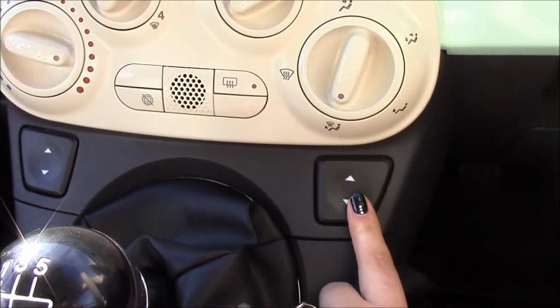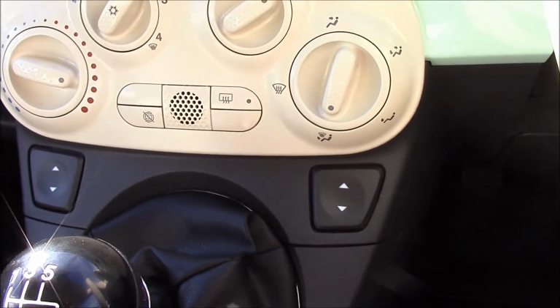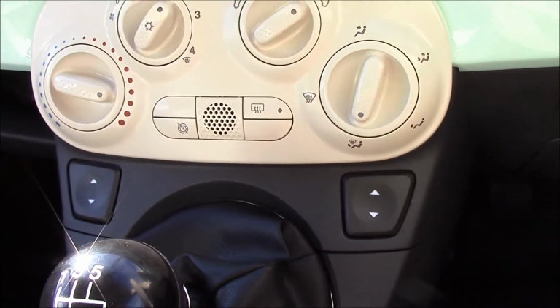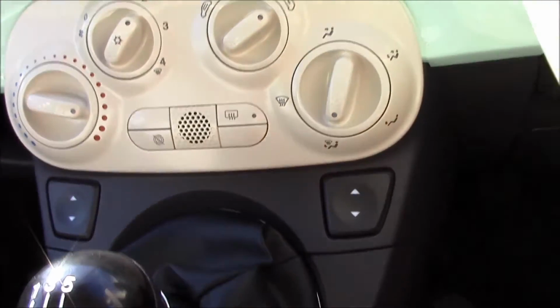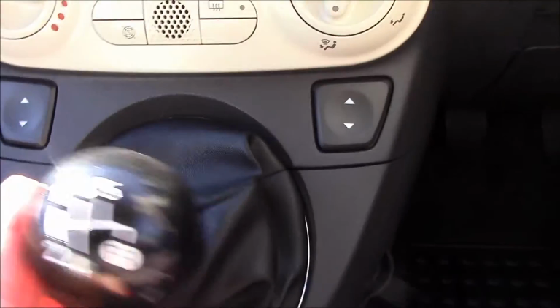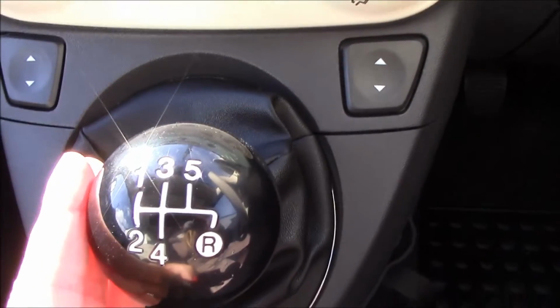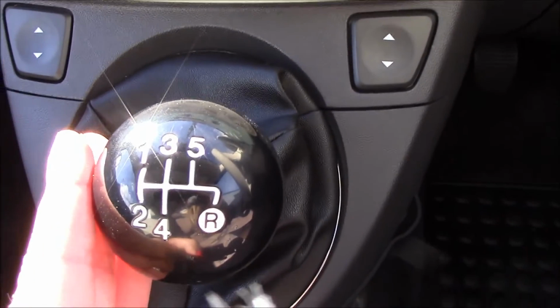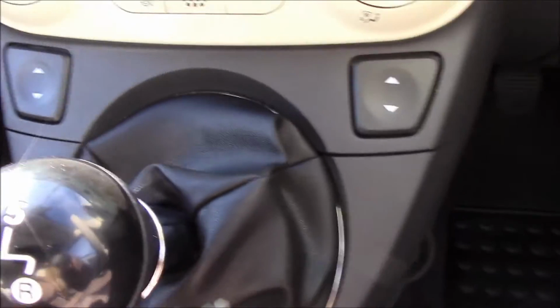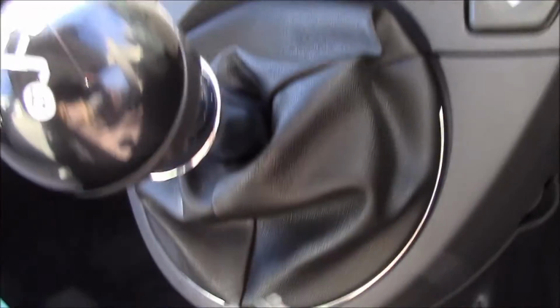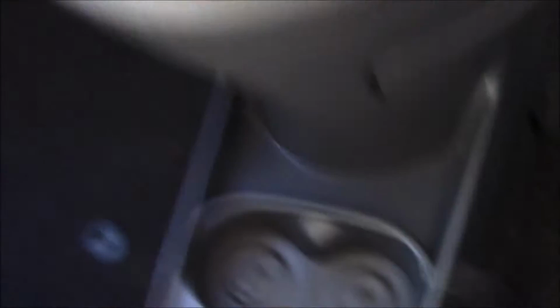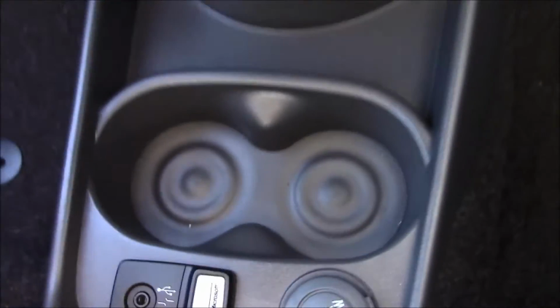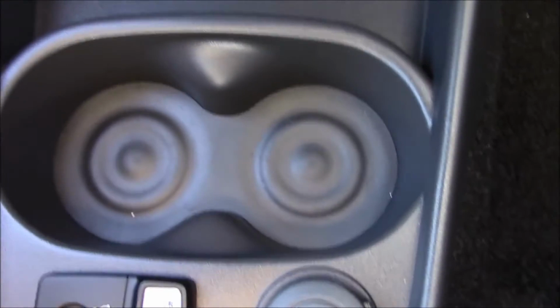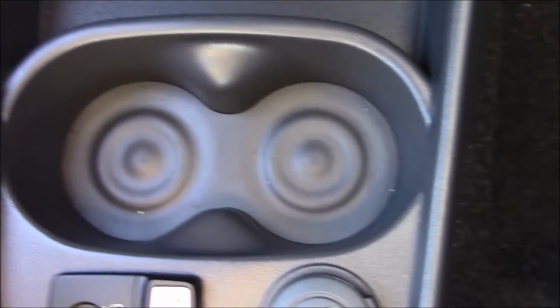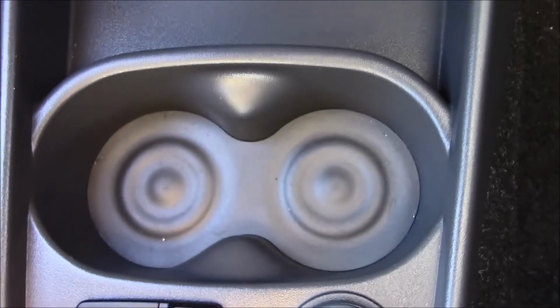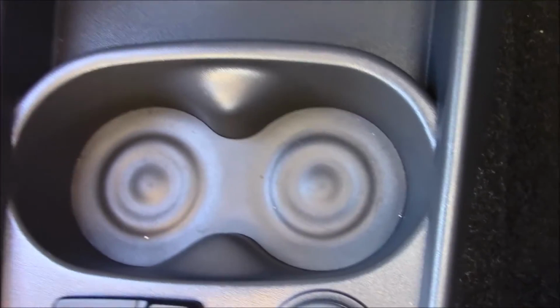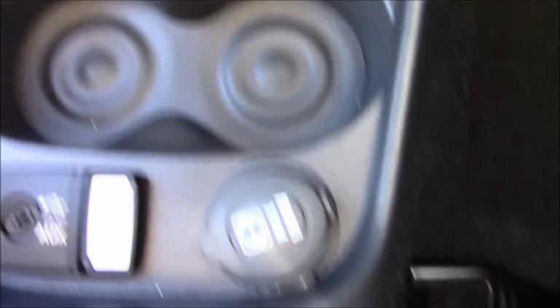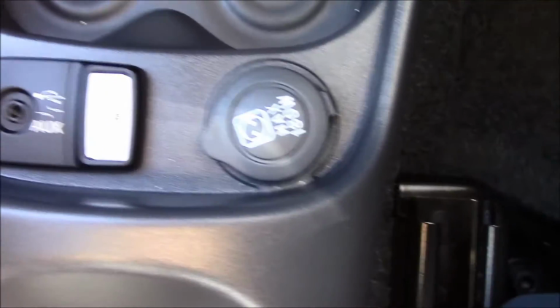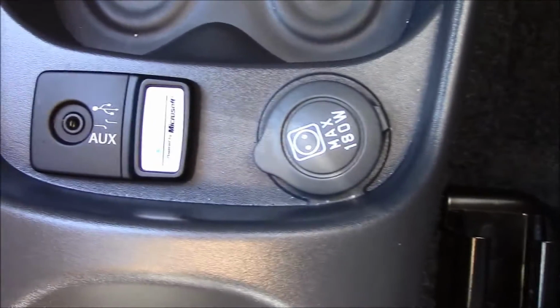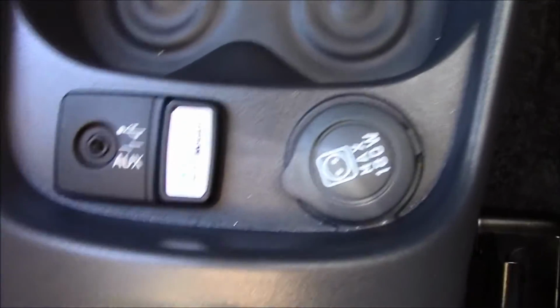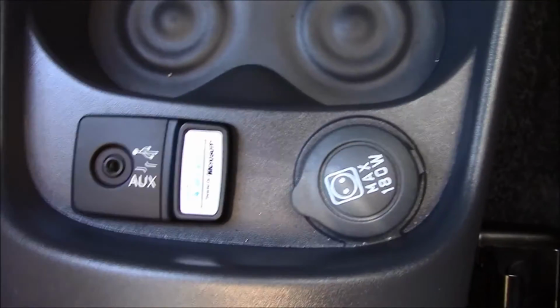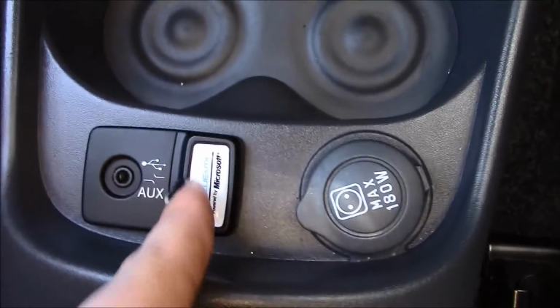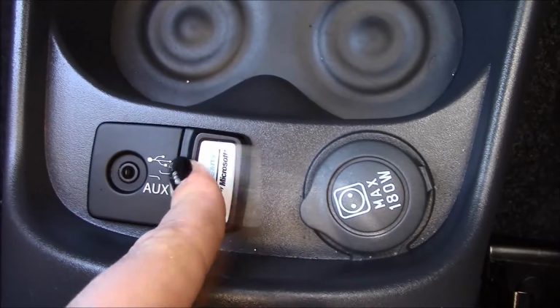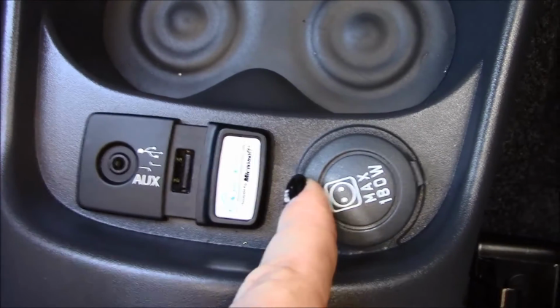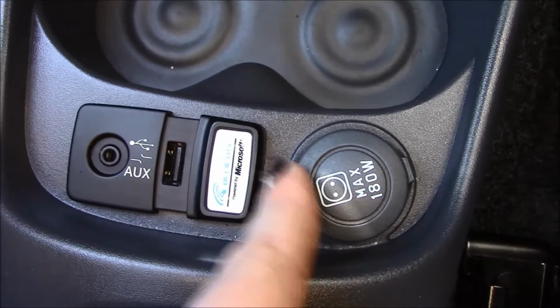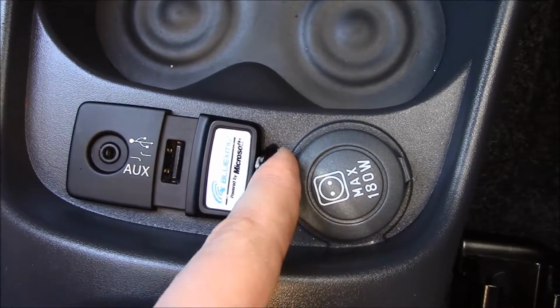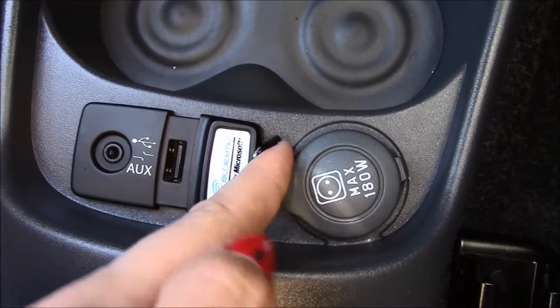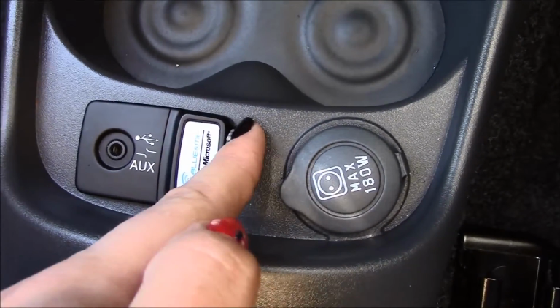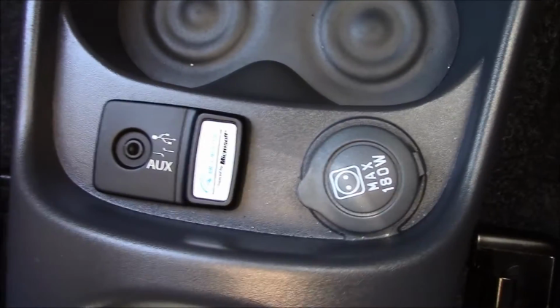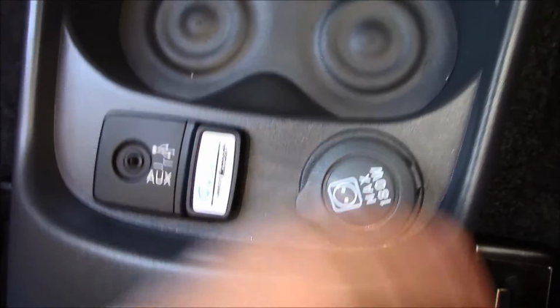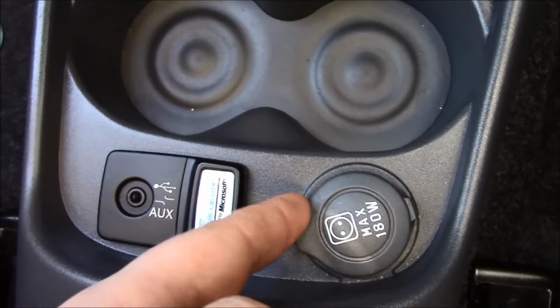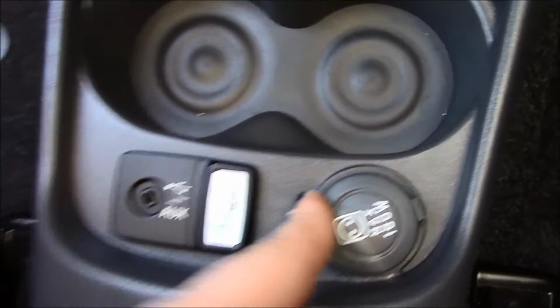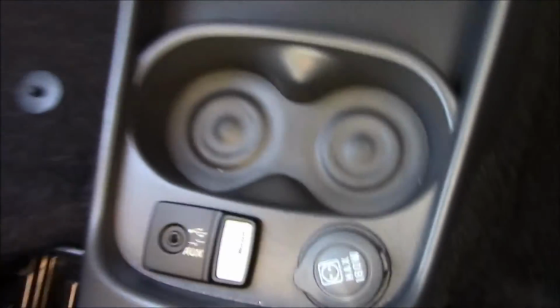As you can see we have electric windows. It's a 5-speed manual gearbox. Right in the middle here we have cup holders. There's also auxiliary and Blue&Me connectivity.